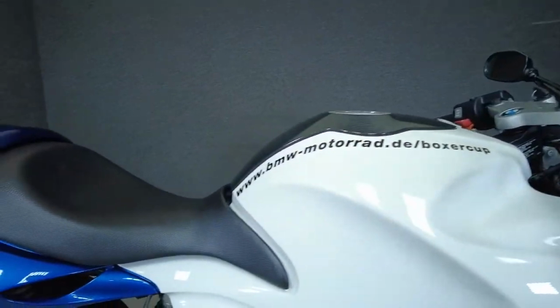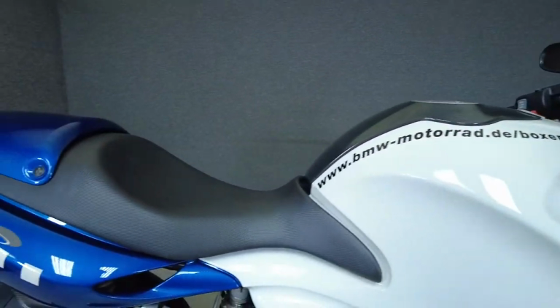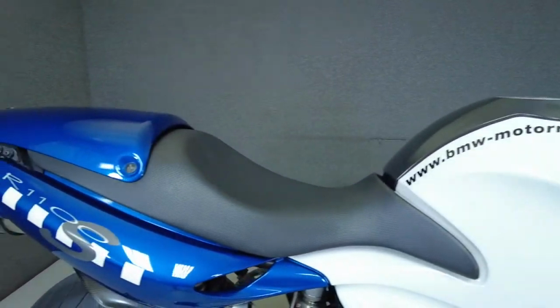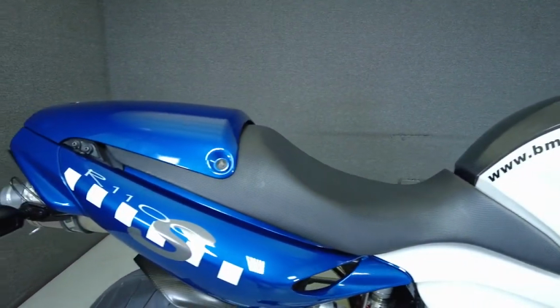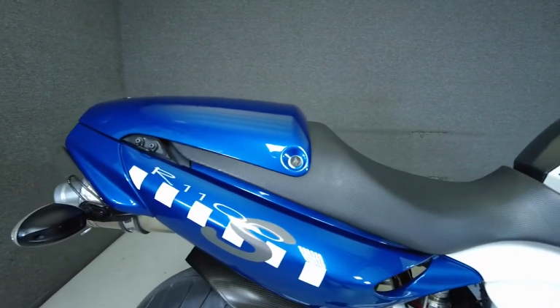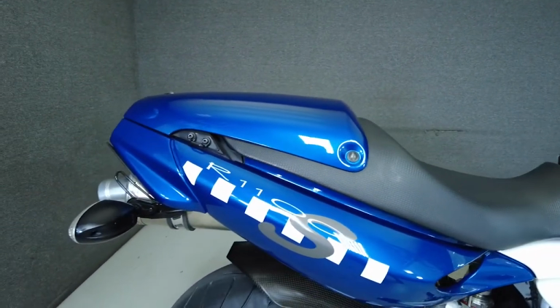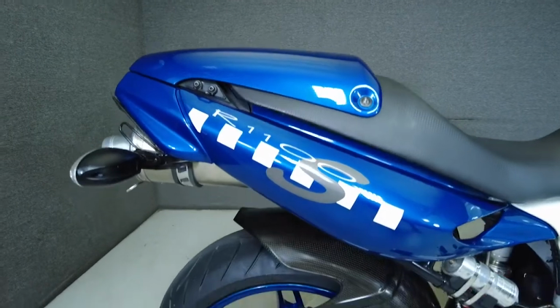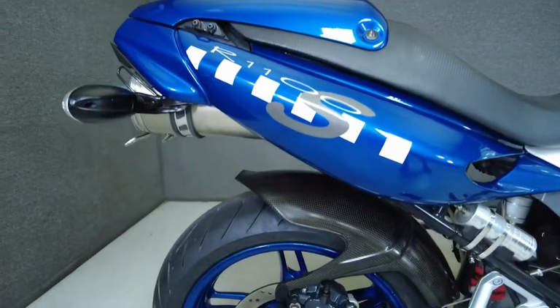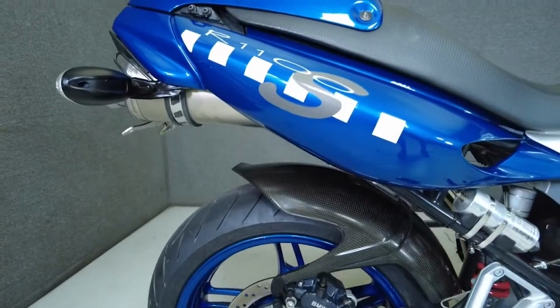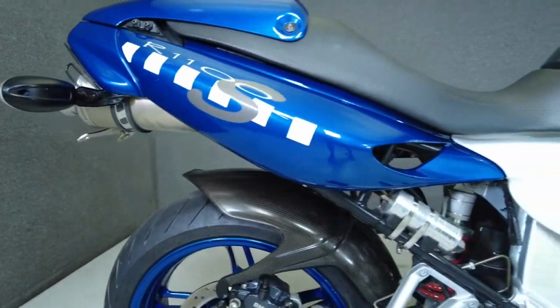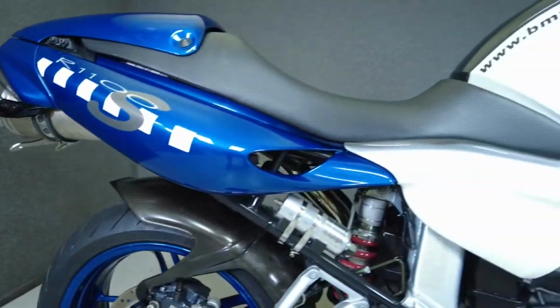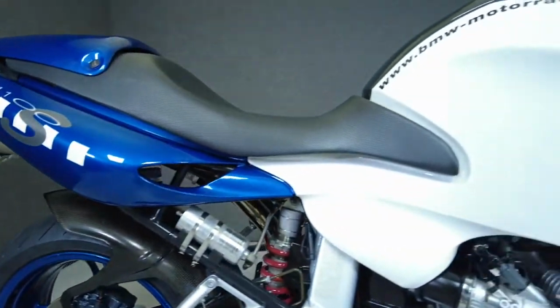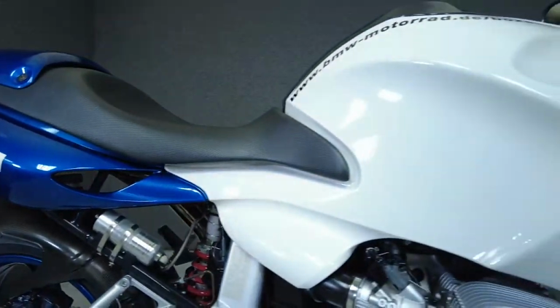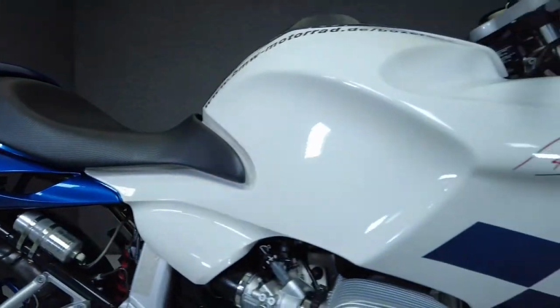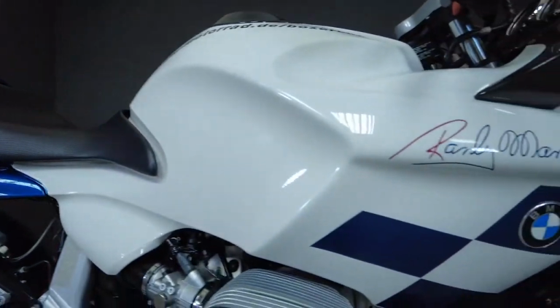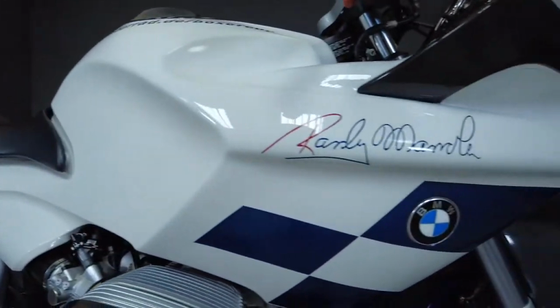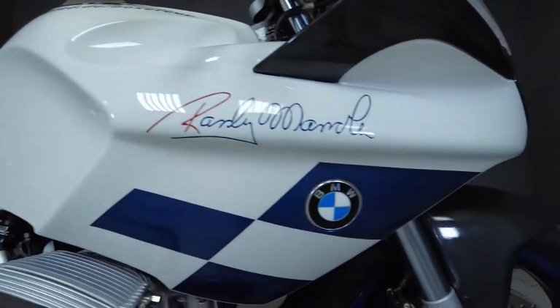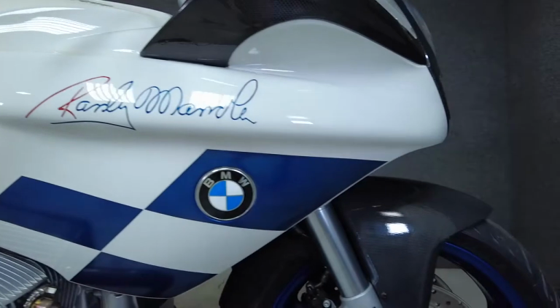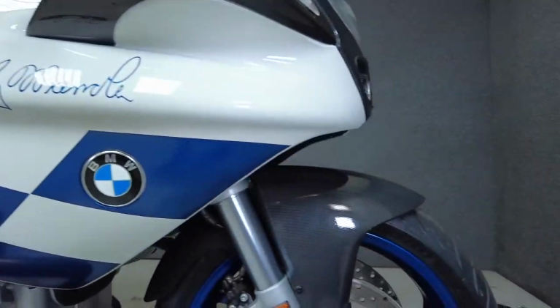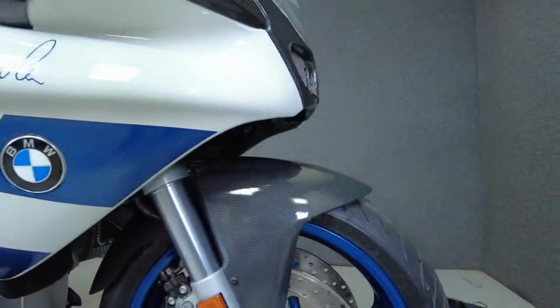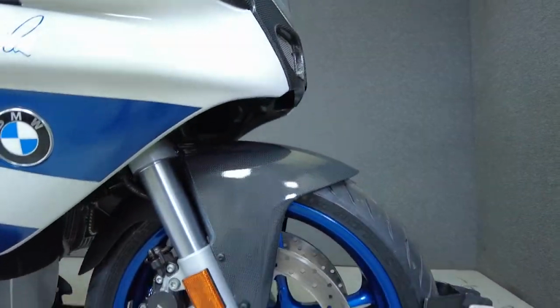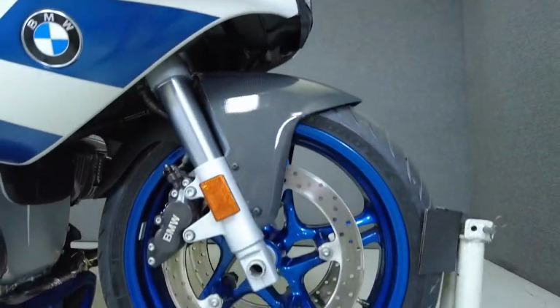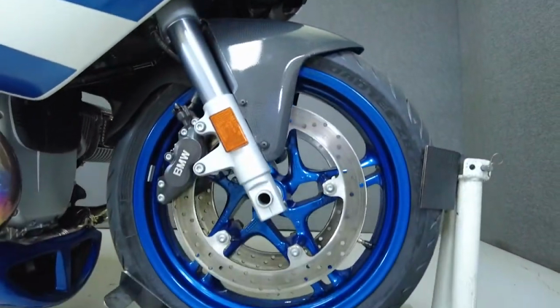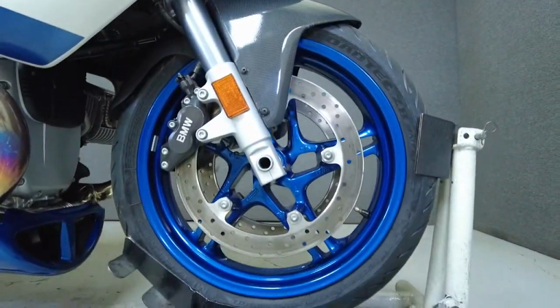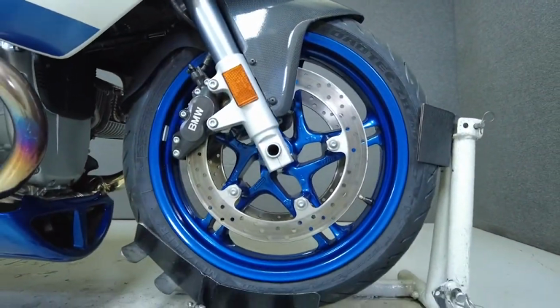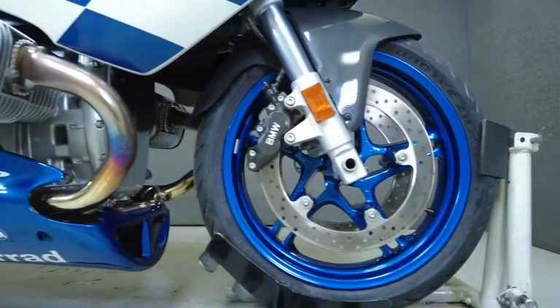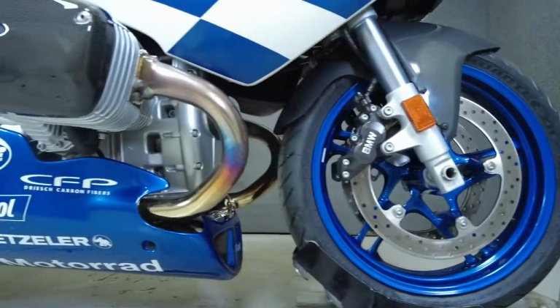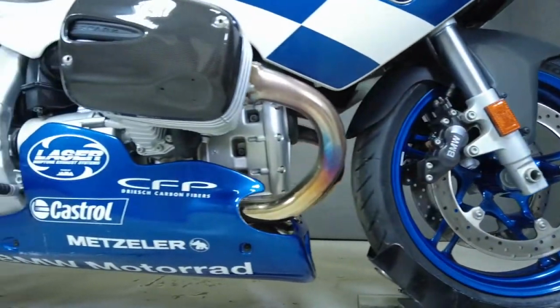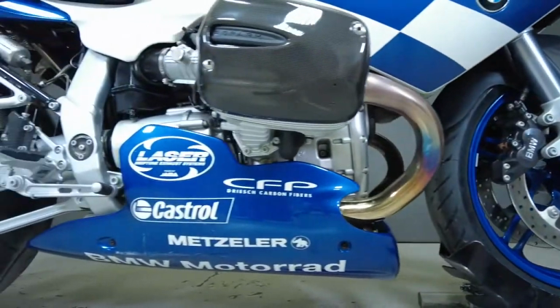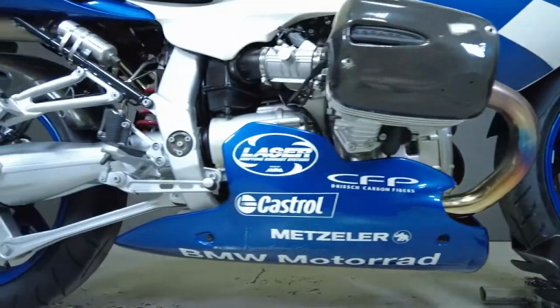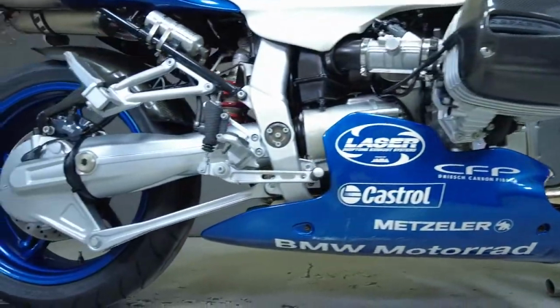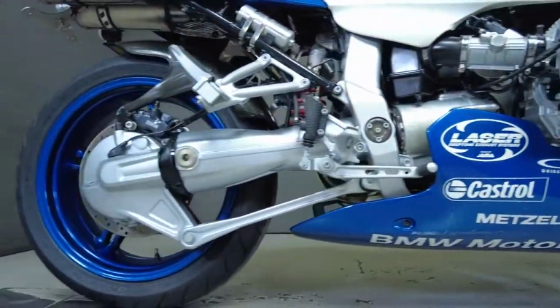Built to resemble BMW's Motorrad racers from the same year, the Boxer Cup replica excels at high speeds and is backed by agile handling and racing ergonomics. Fittingly, only 1100 of these bikes were produced worldwide, with only 300 of these models available in North America.